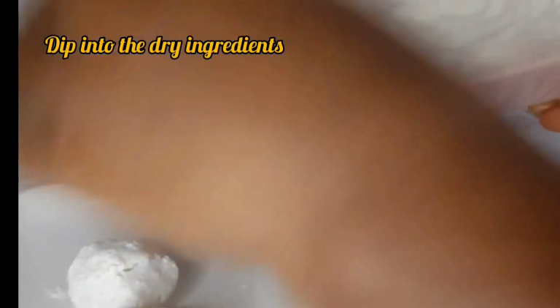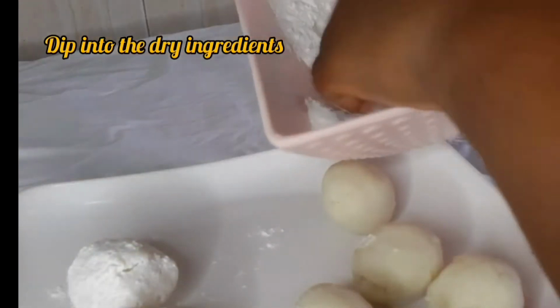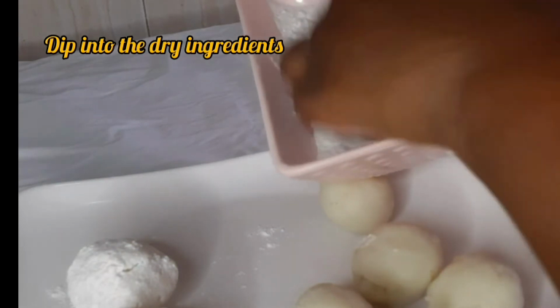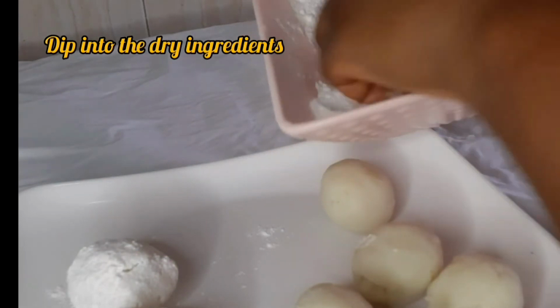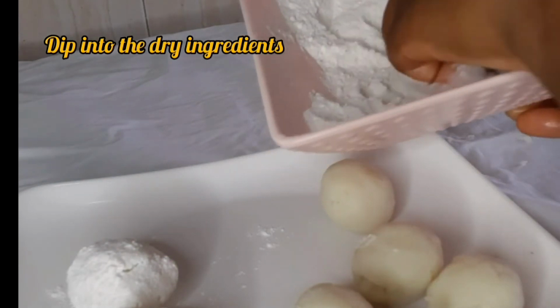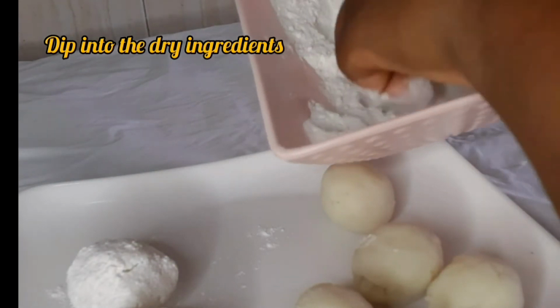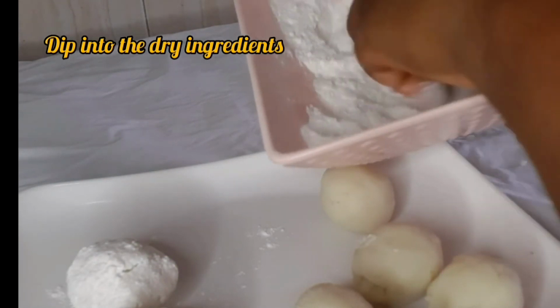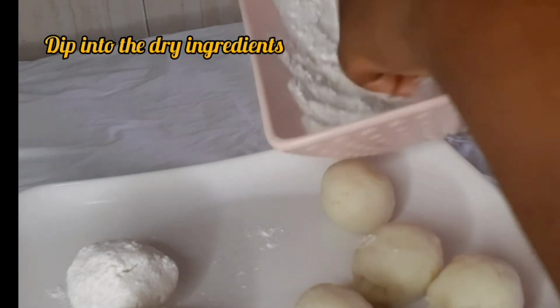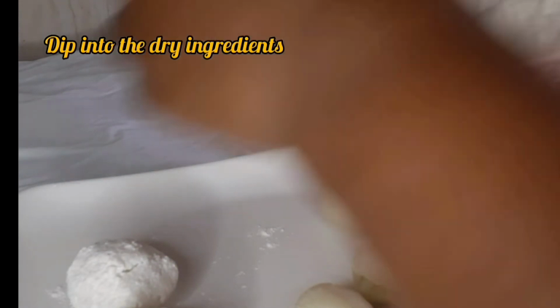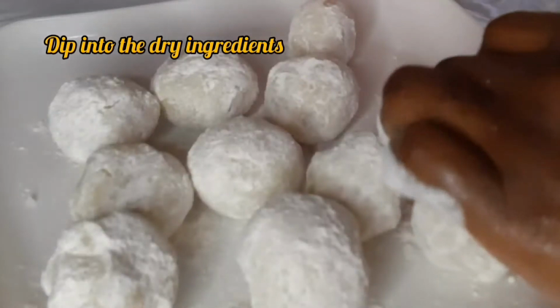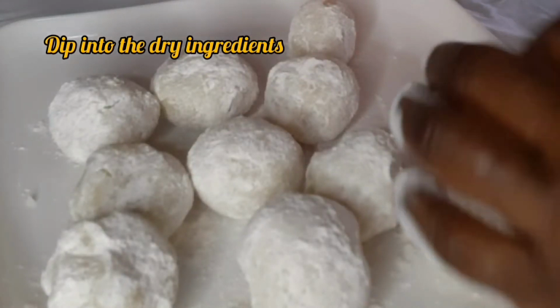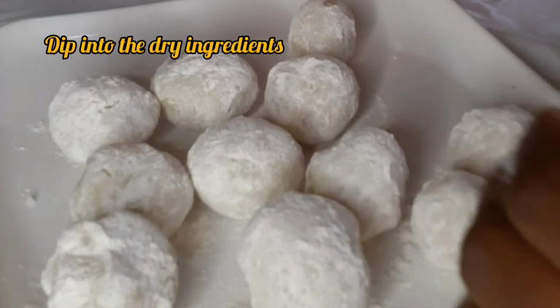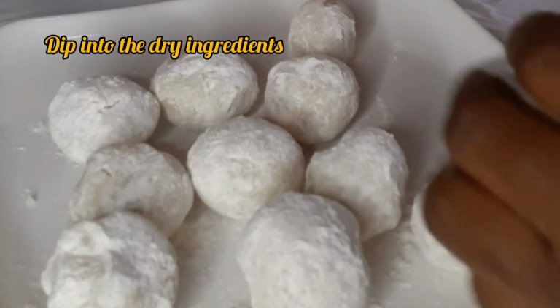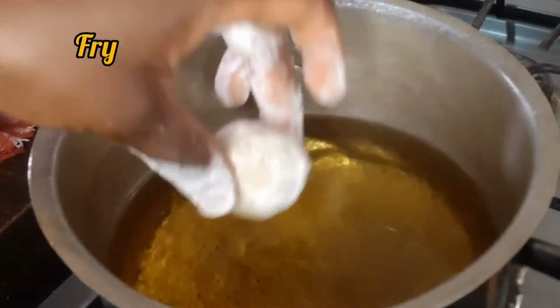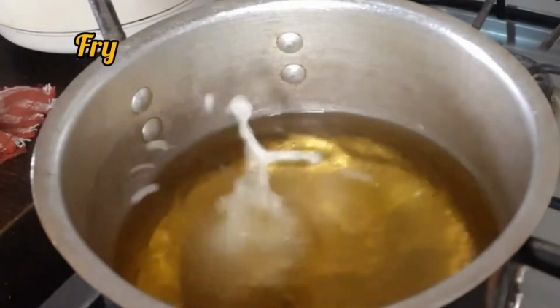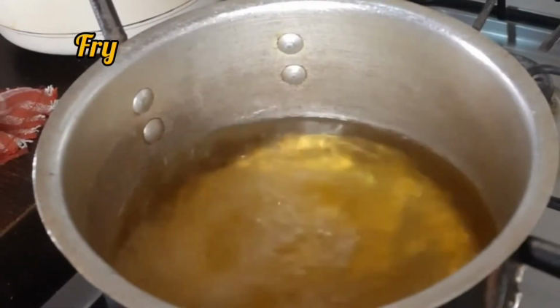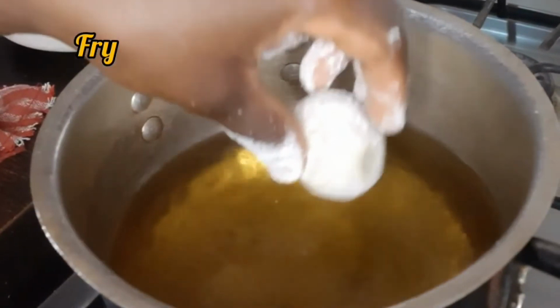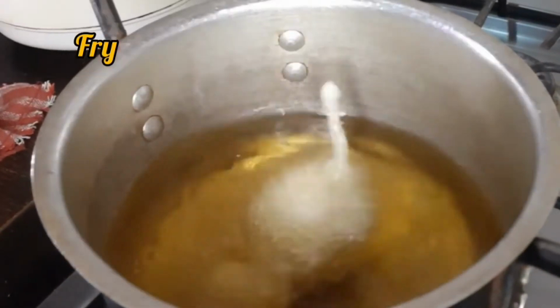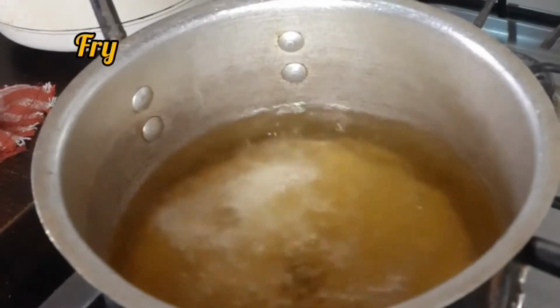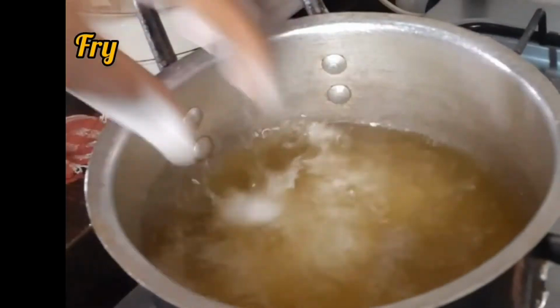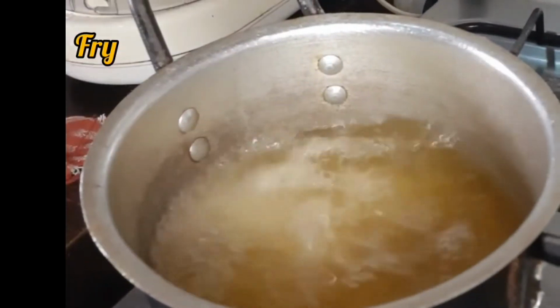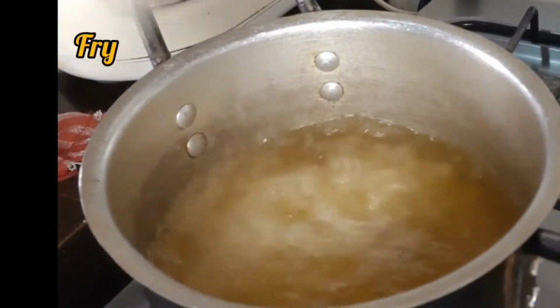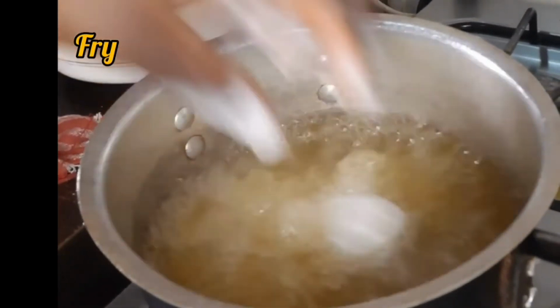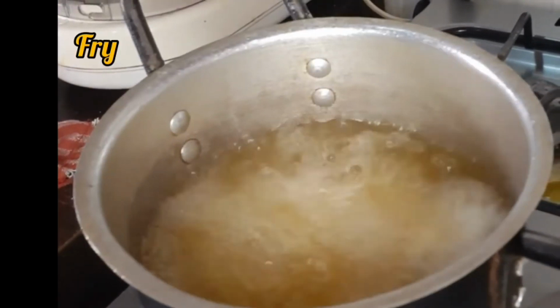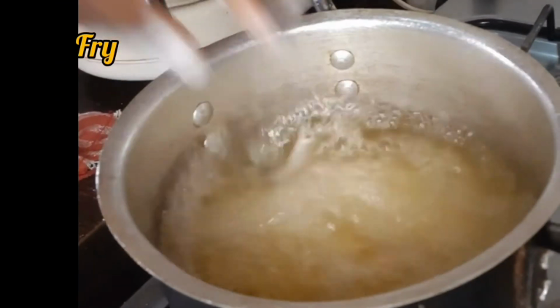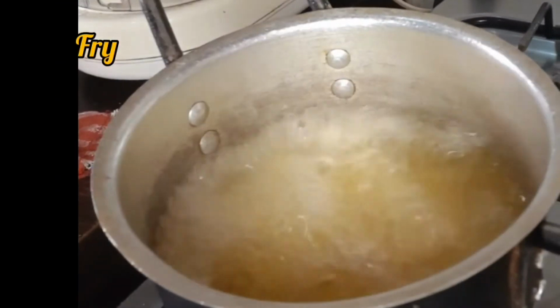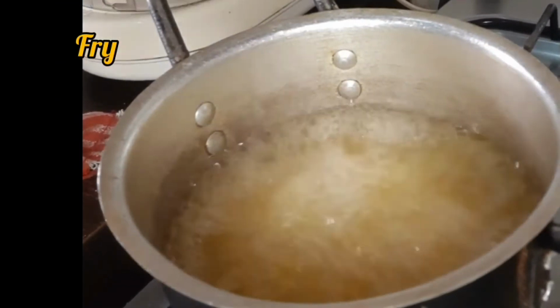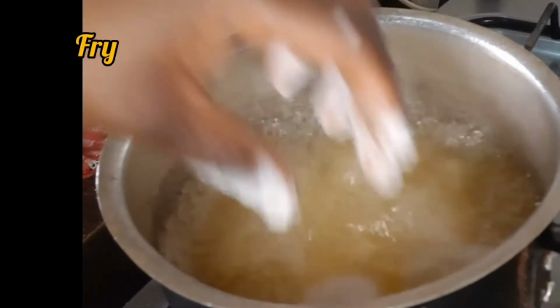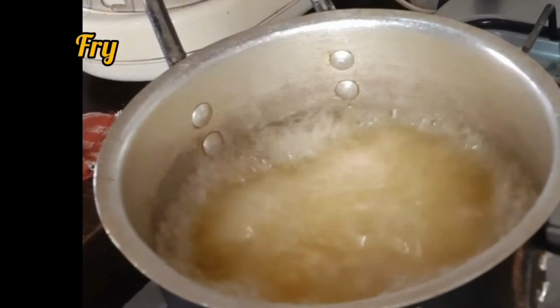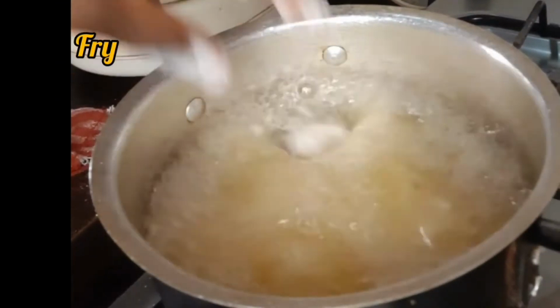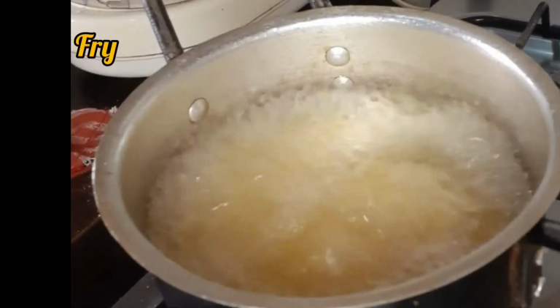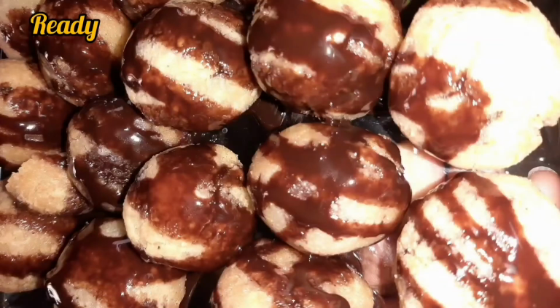Actually, you can do it a lot of ways — you can decide to fry some carrots, green pepper, or even fry egg. You can fry a lot of things and add it to your mashed yam, or you can make it plain.